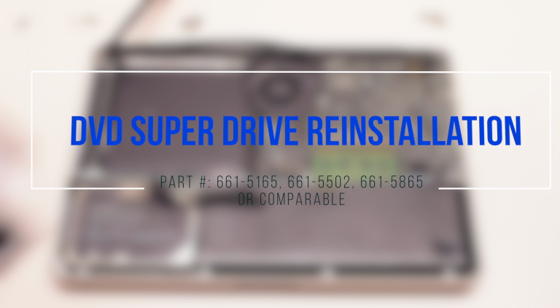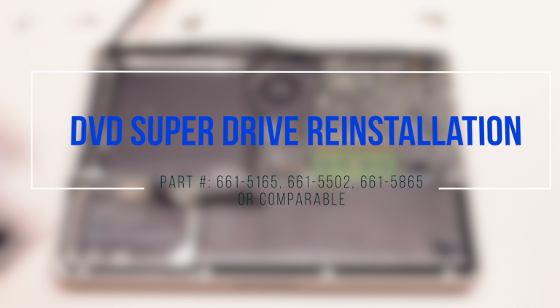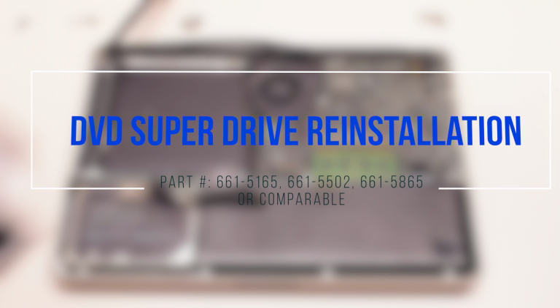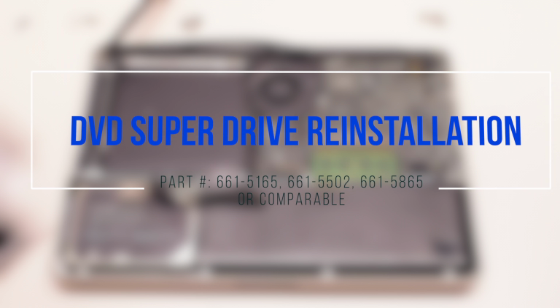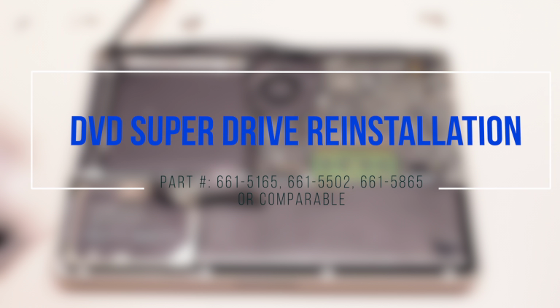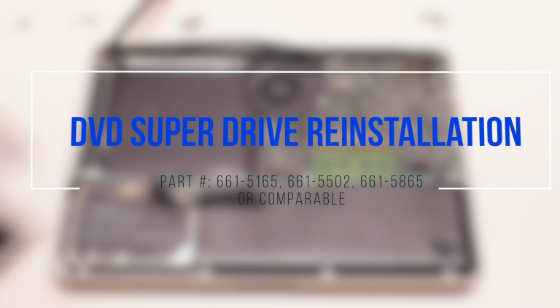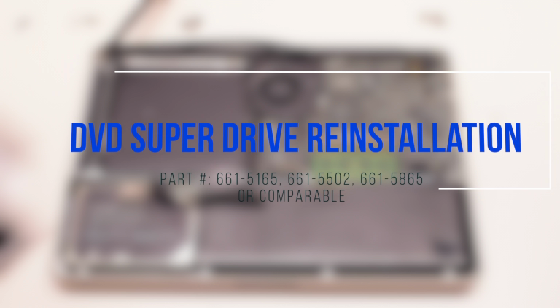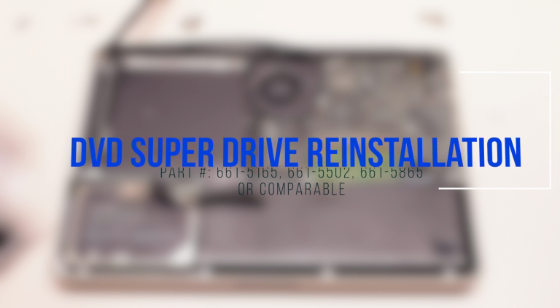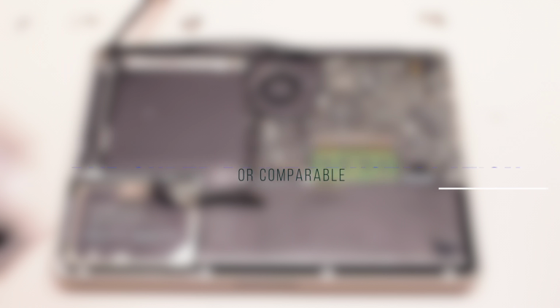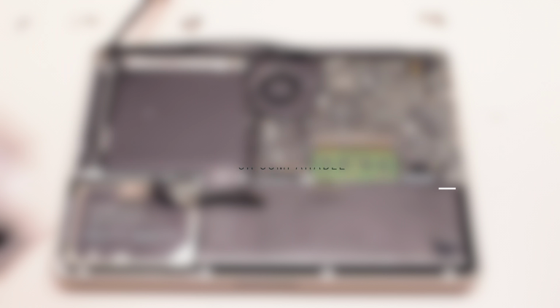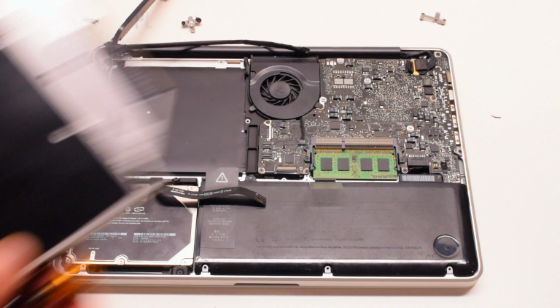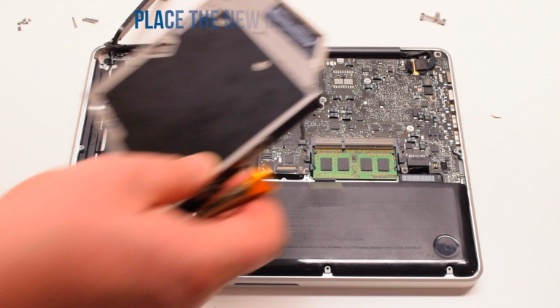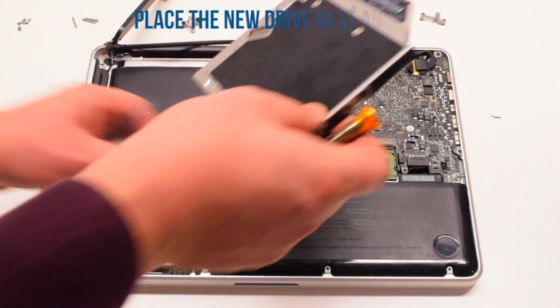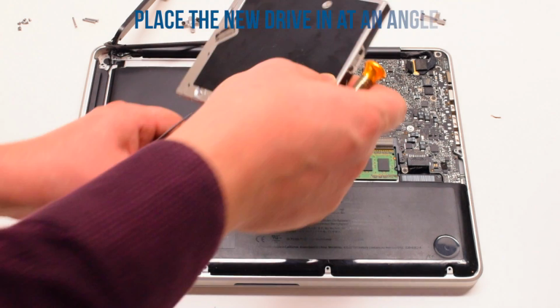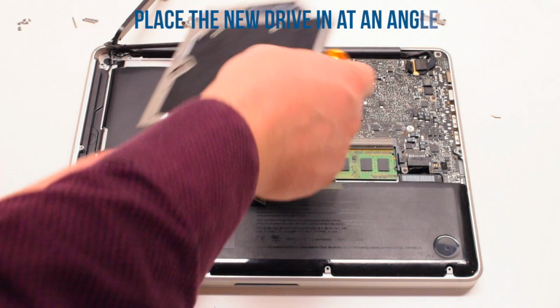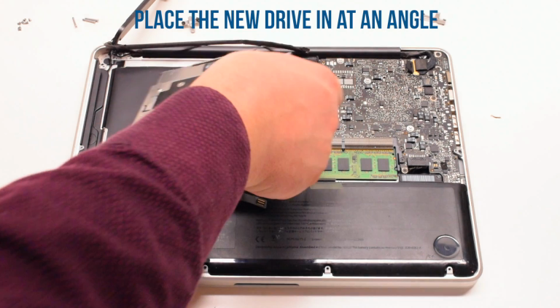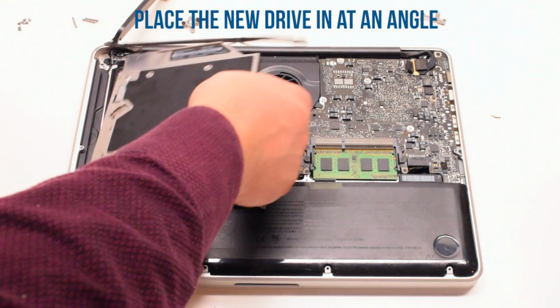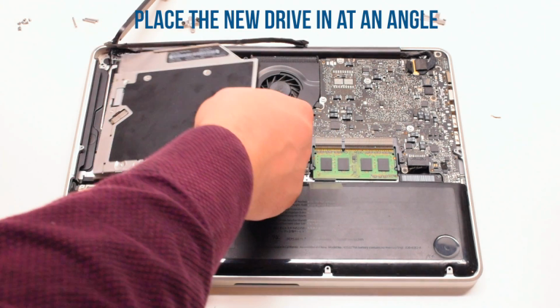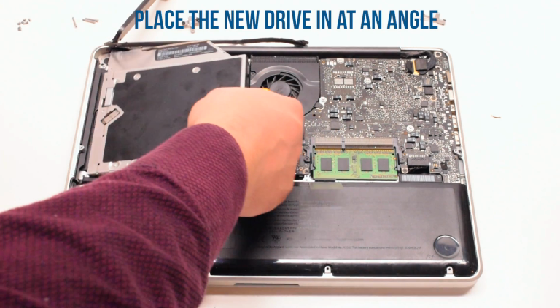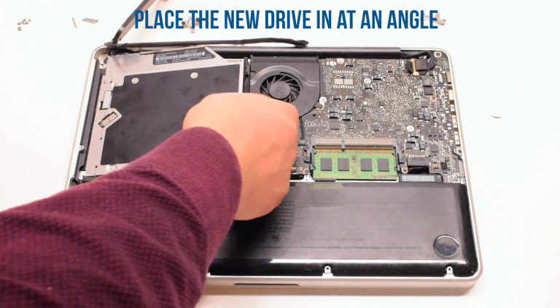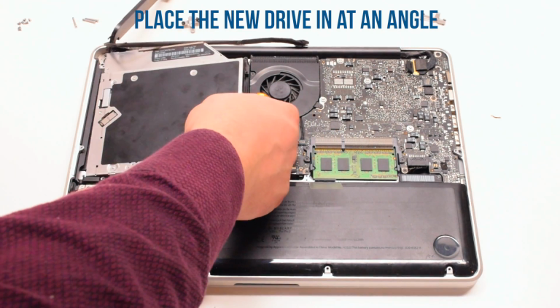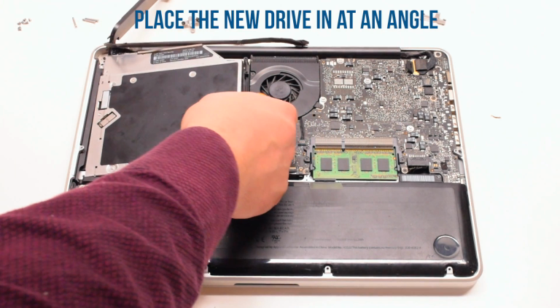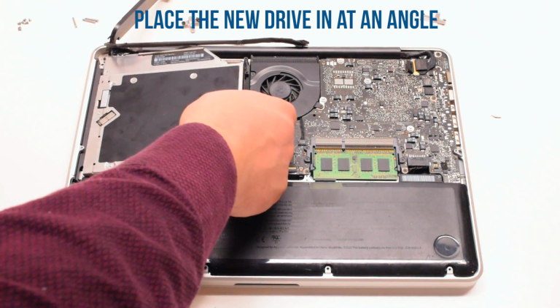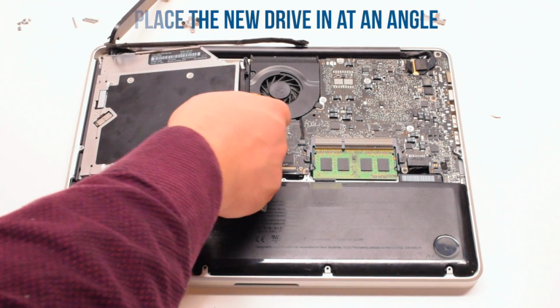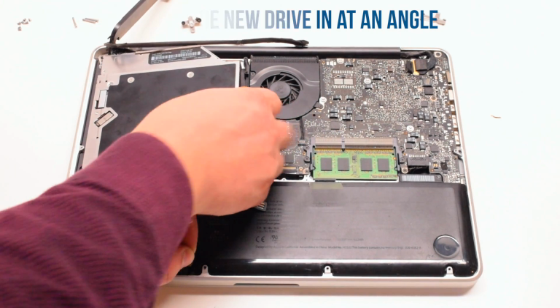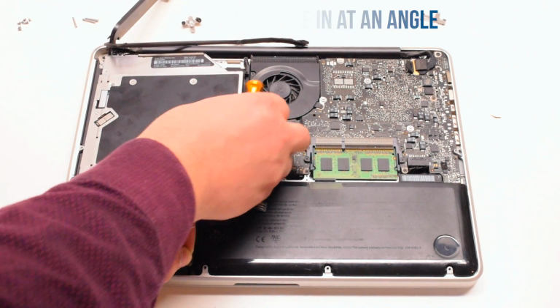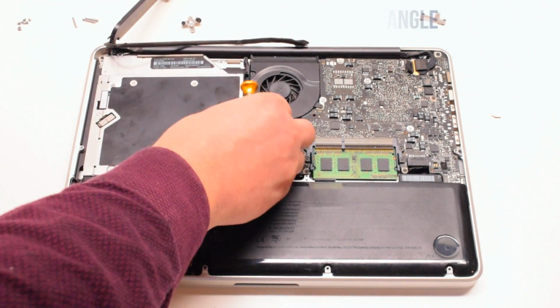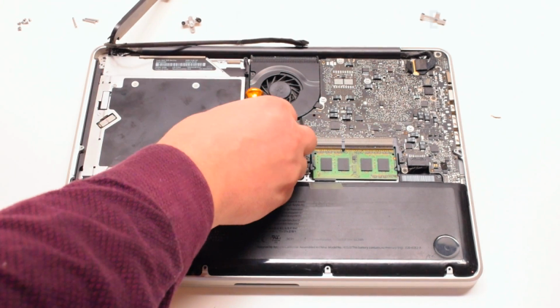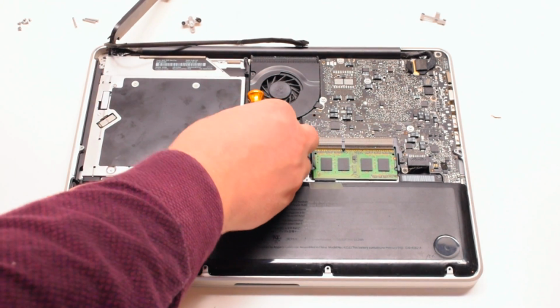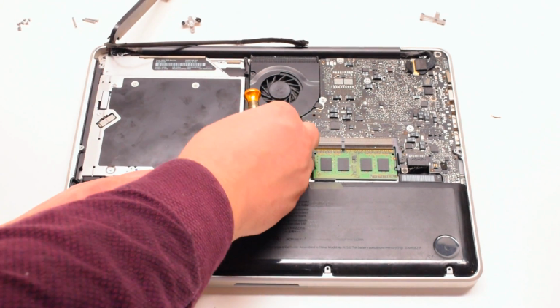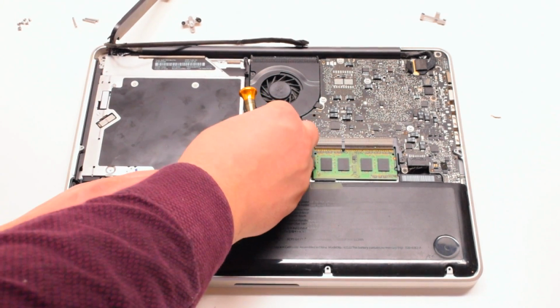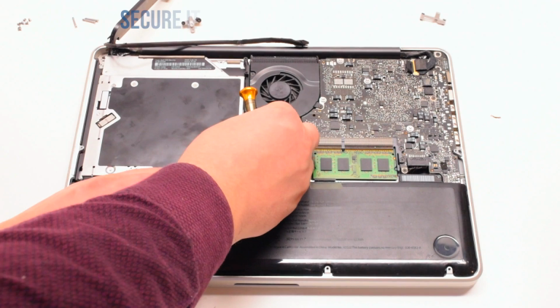DVD Super Drive reinstallation. Place the Super Drive in at an angle and drop it into its socket.